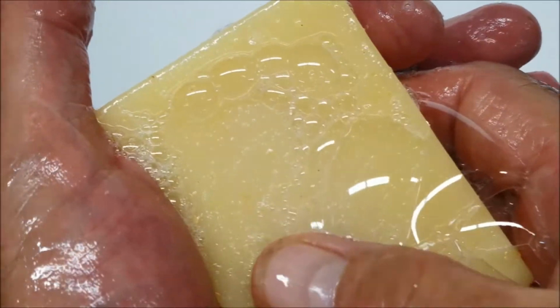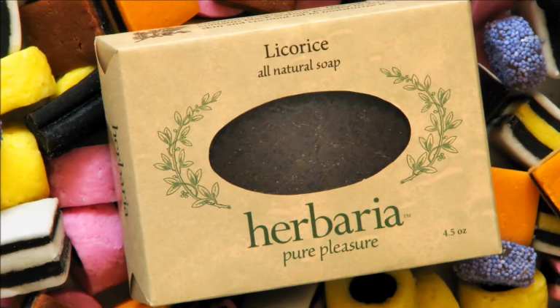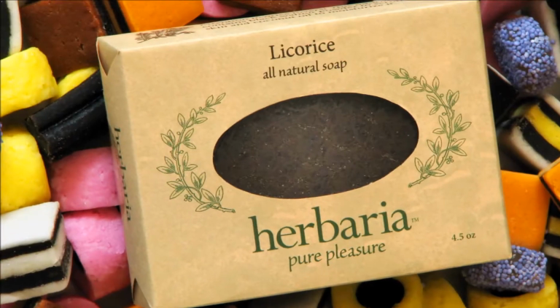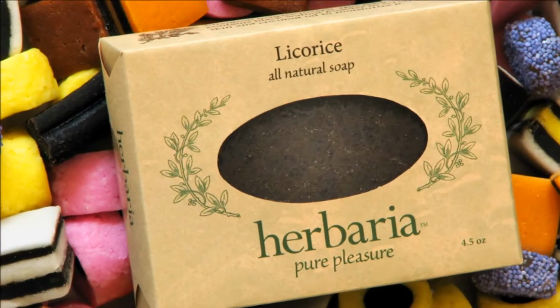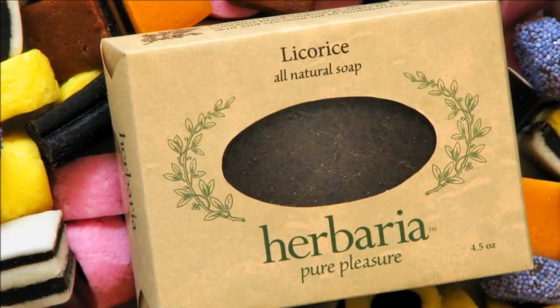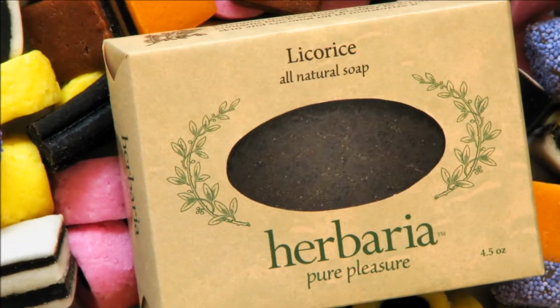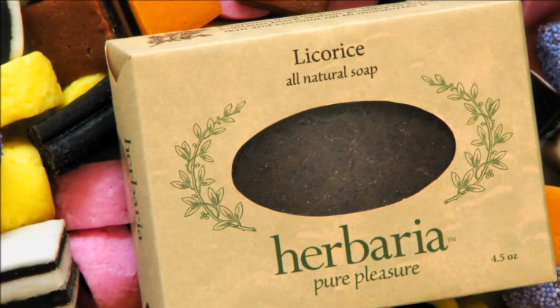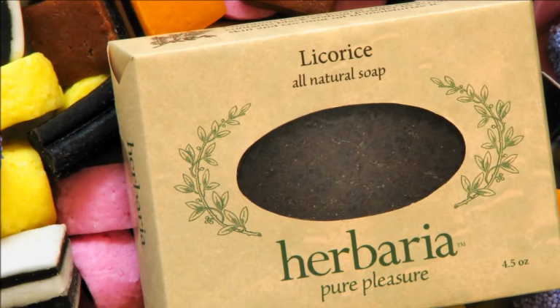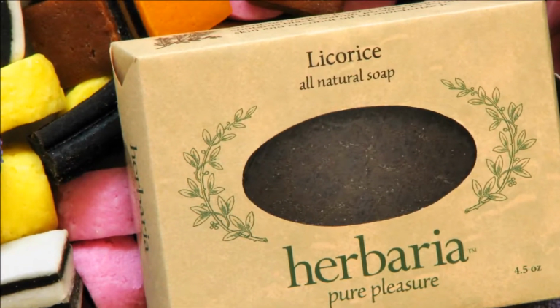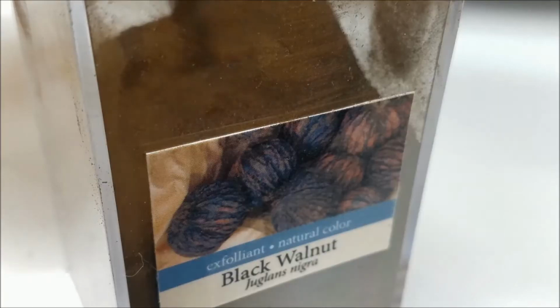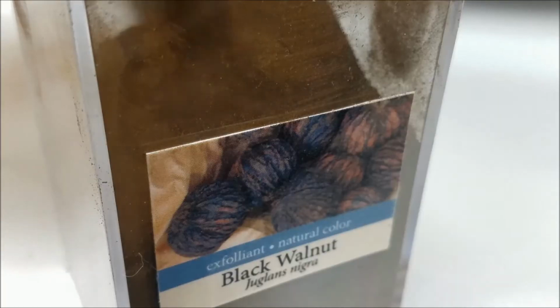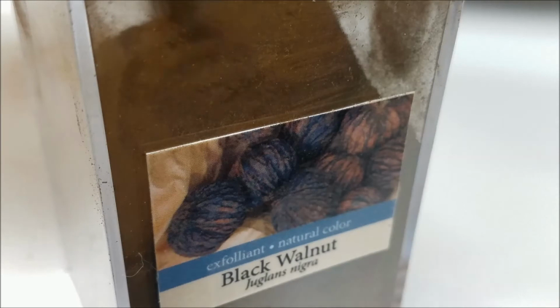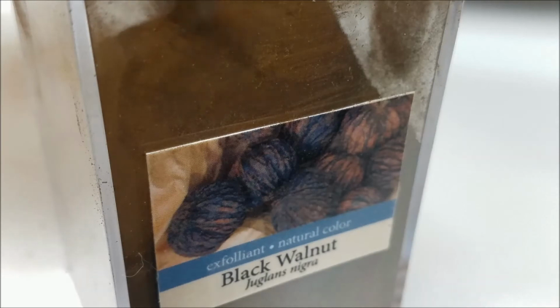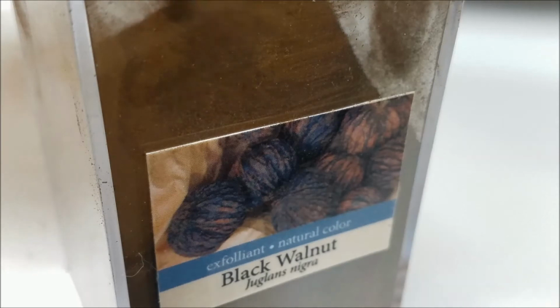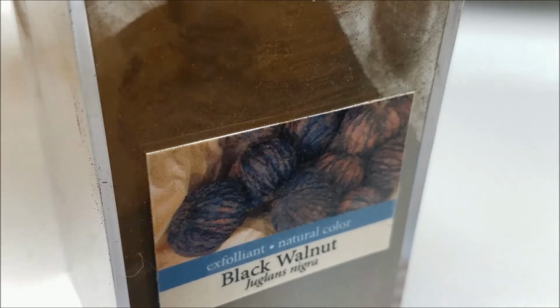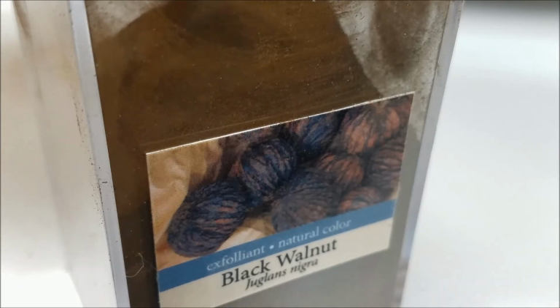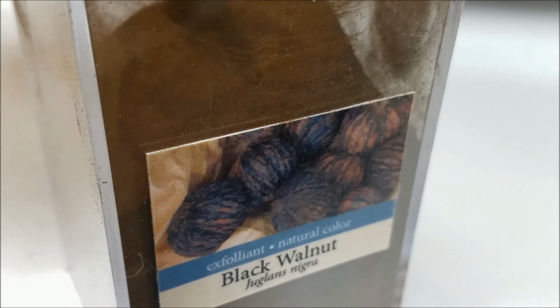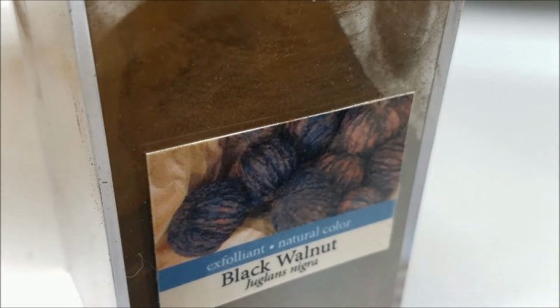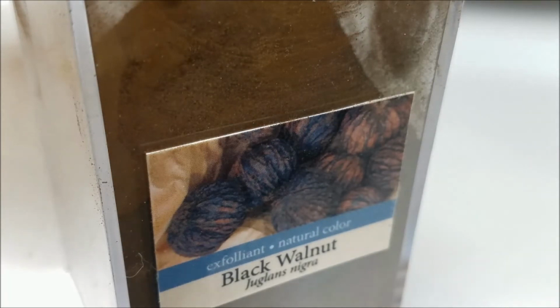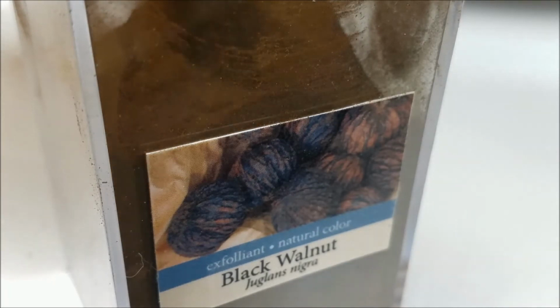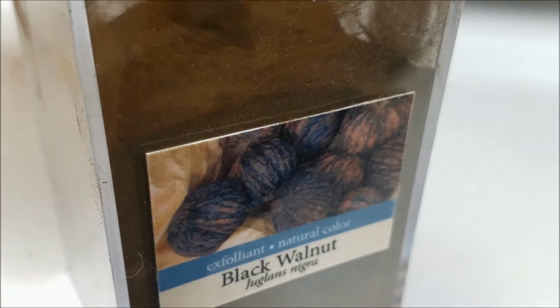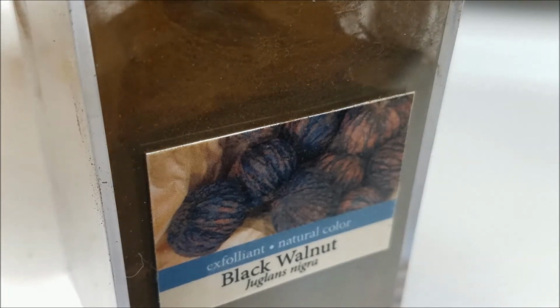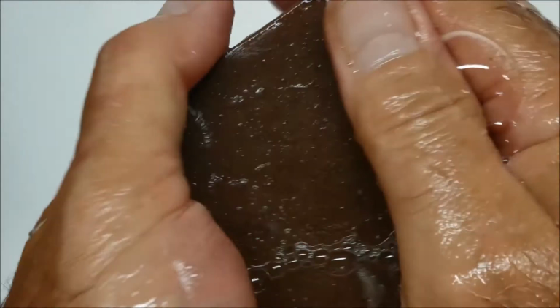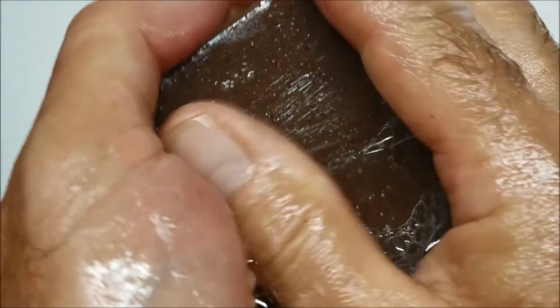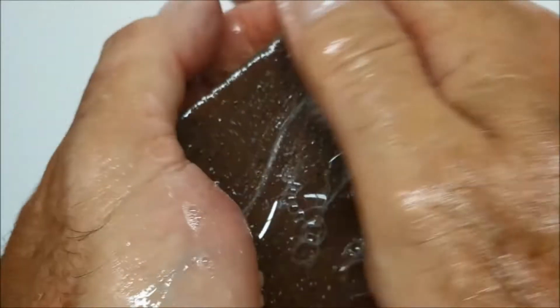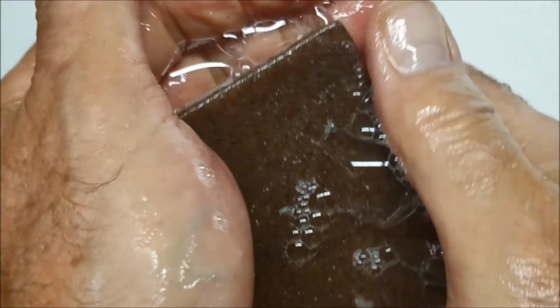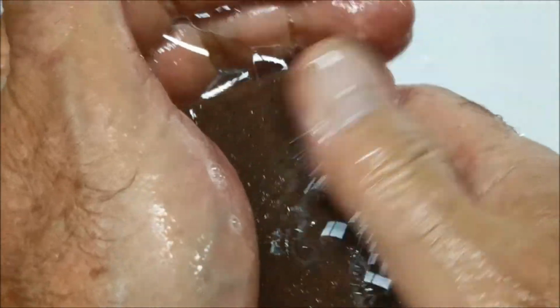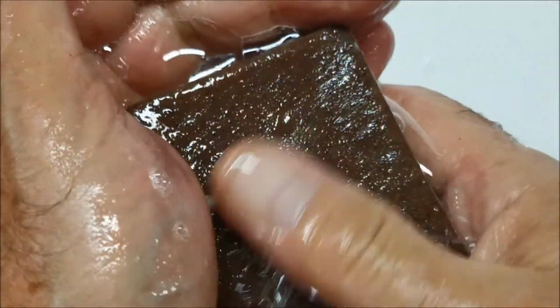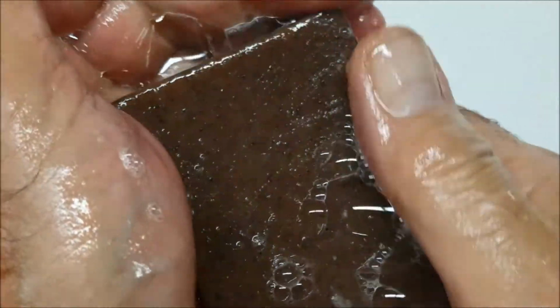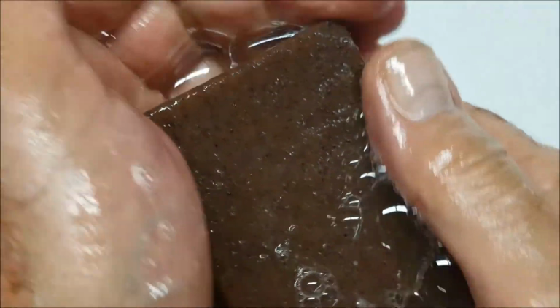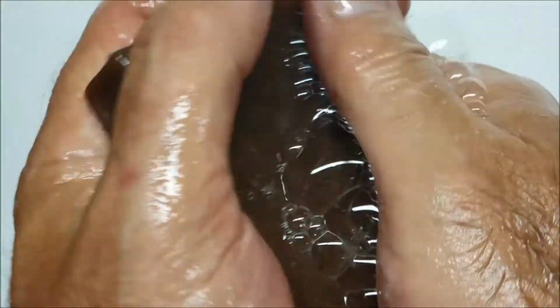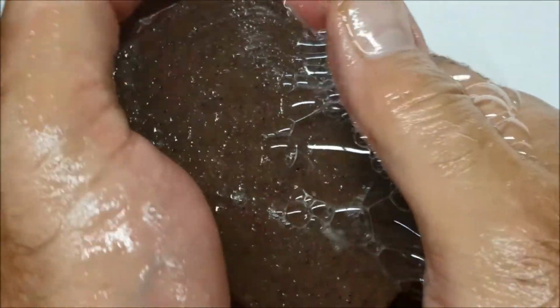Licorice lovers will love our Licorice Soap, with finely ground black walnut hulls for all-over exfoliation. Extra virgin organic coconut oil in the bar leaves your skin moisturized.